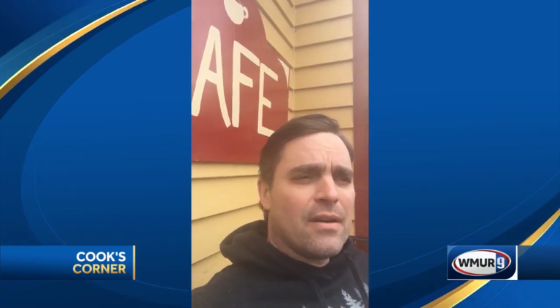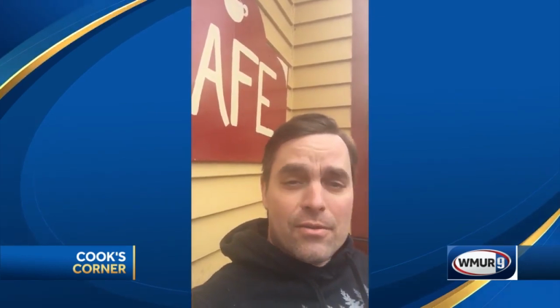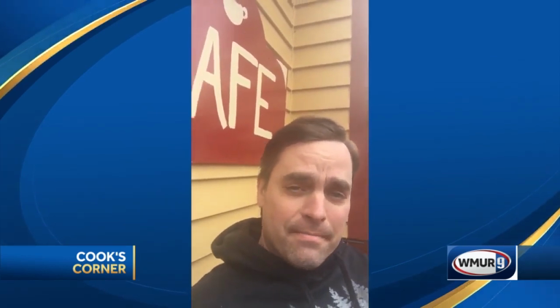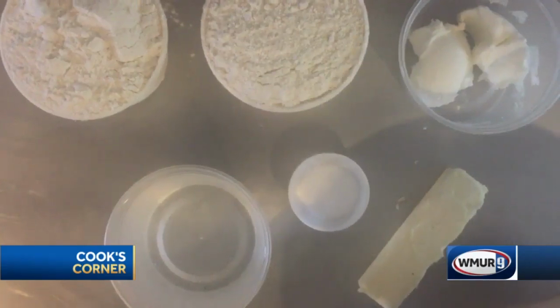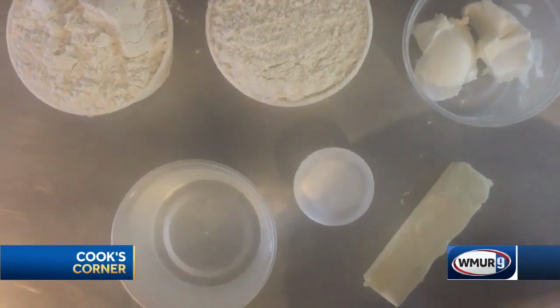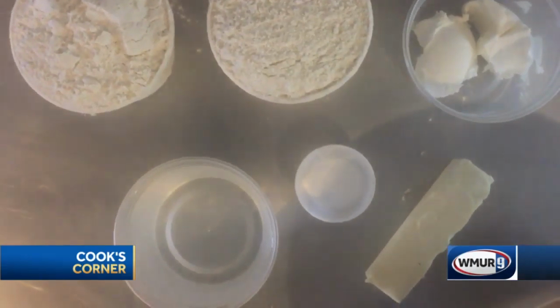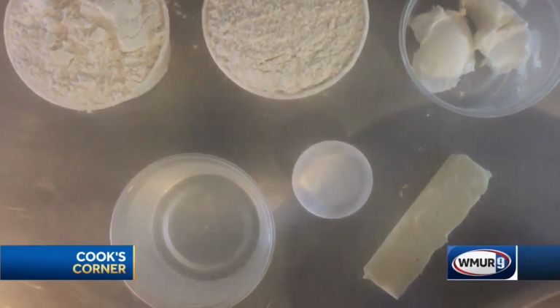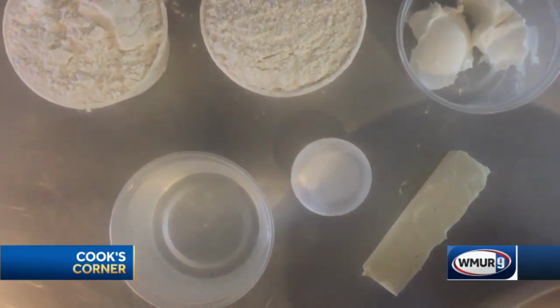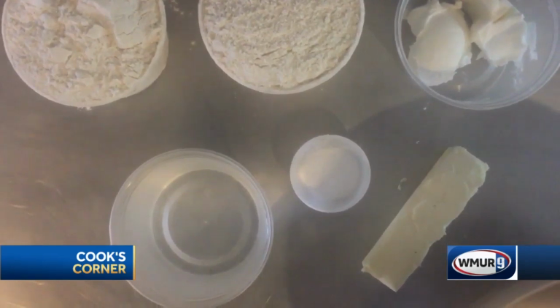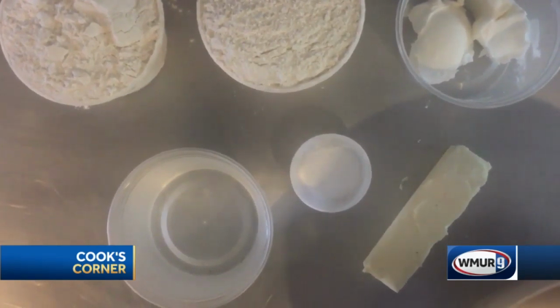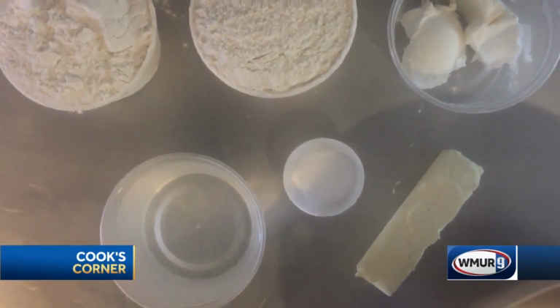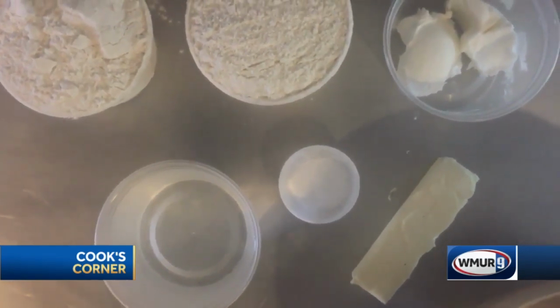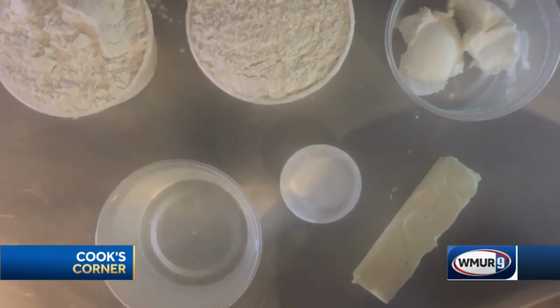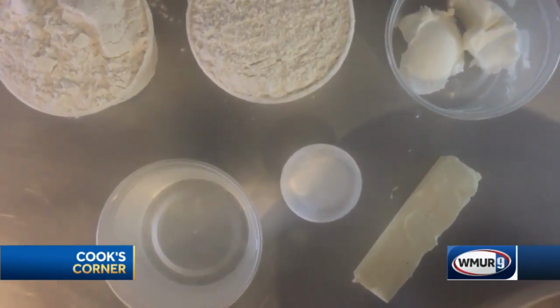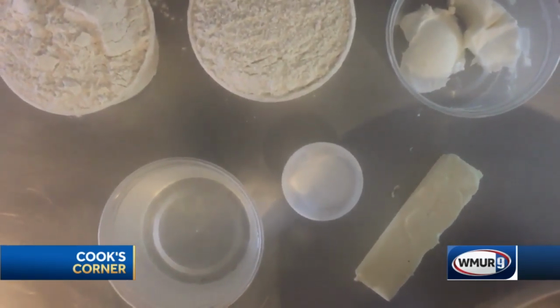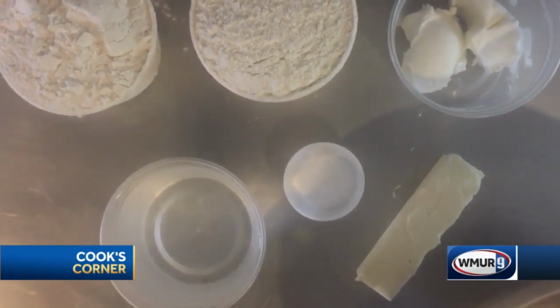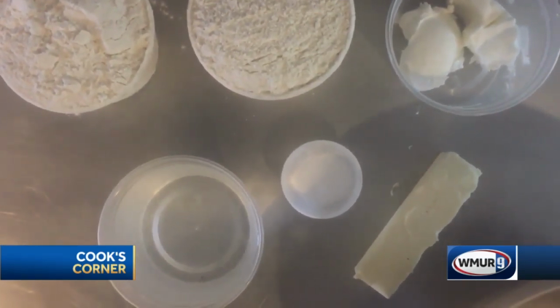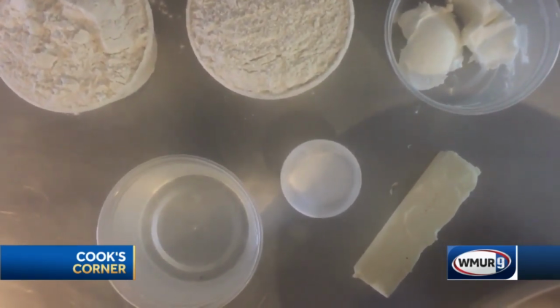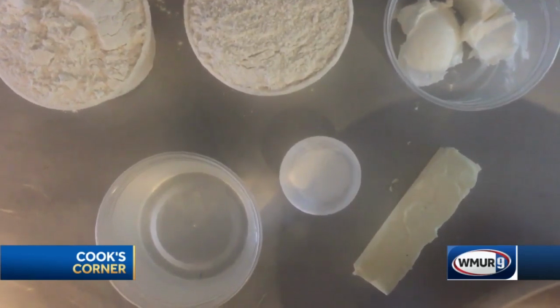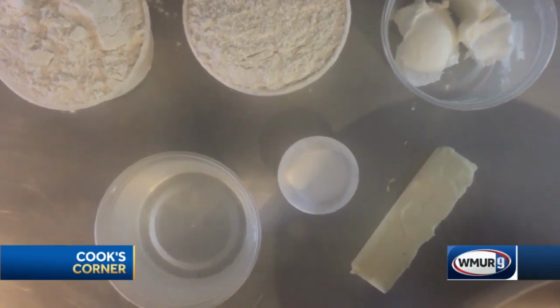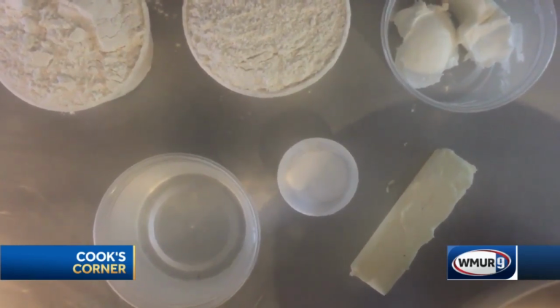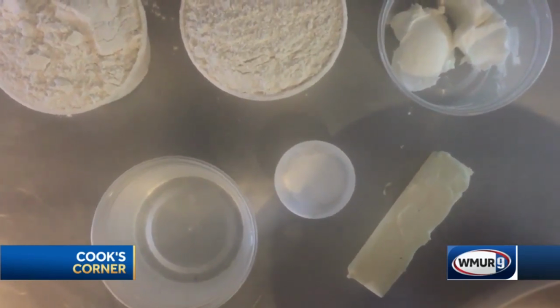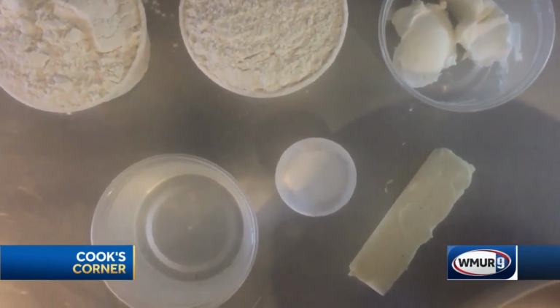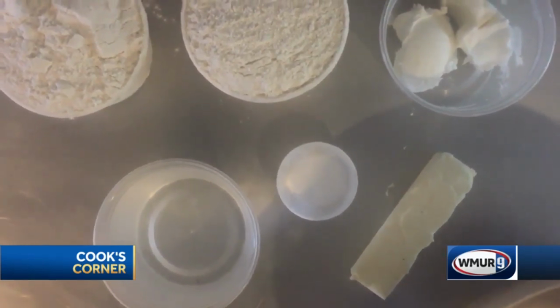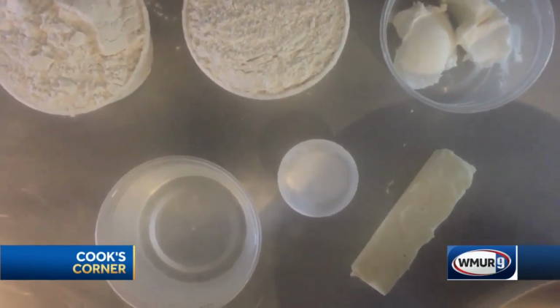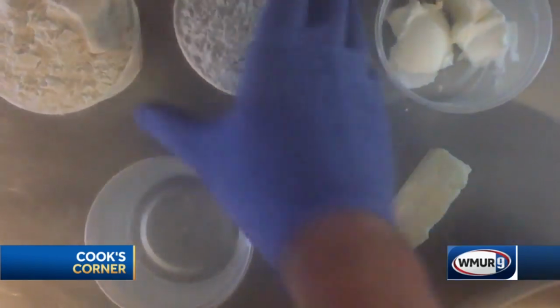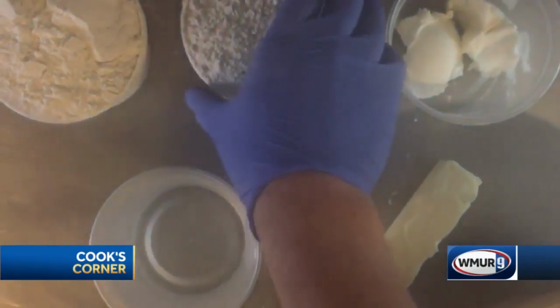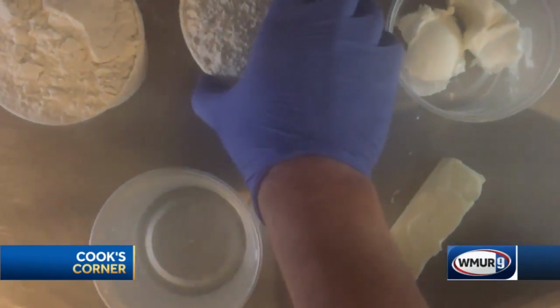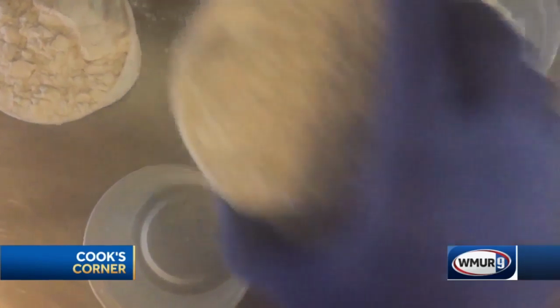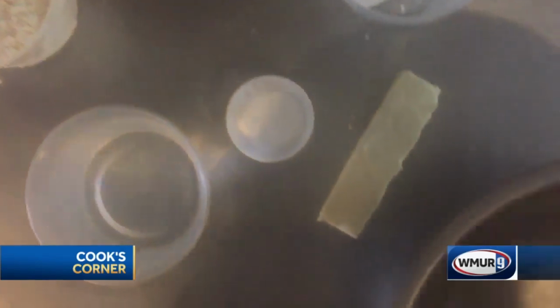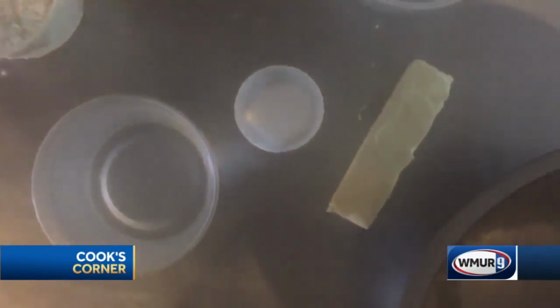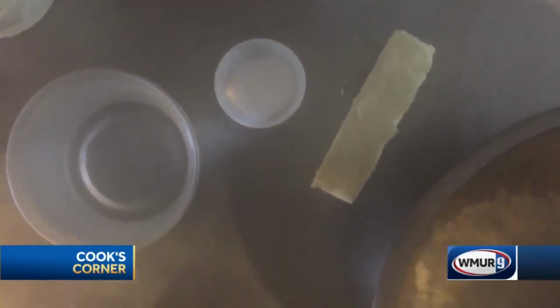Let's go in the kitchen. So here we have a half a cup of butter, a half a cup of shortening, a tablespoon of salt, two cups of water, and four cups of flour. I'm gonna start with the flour.